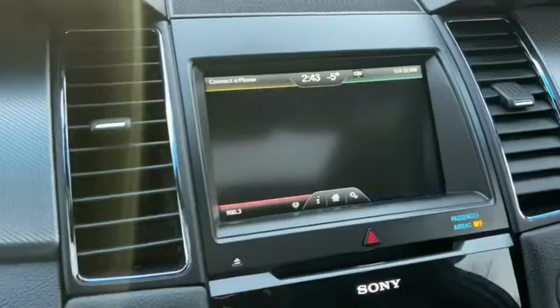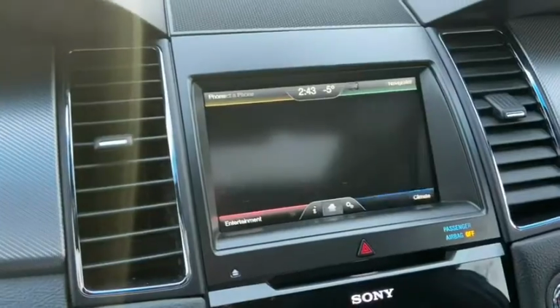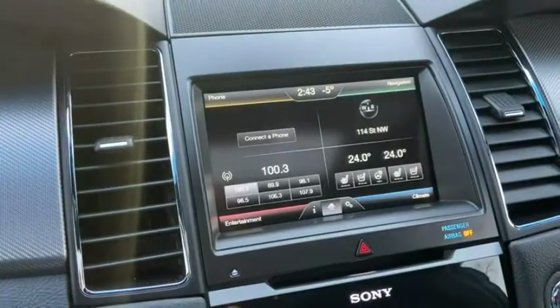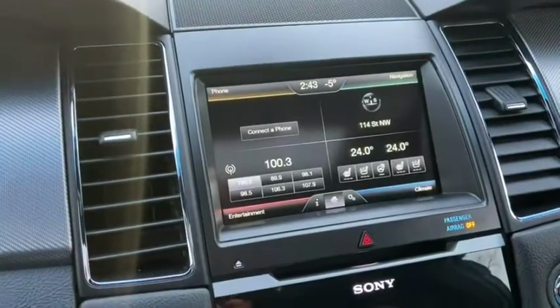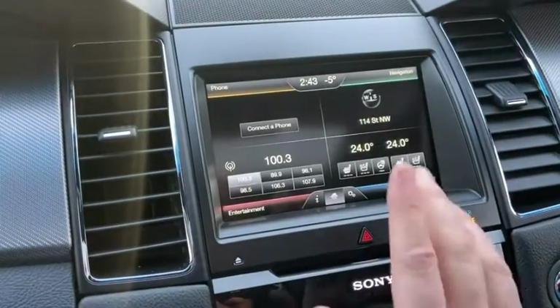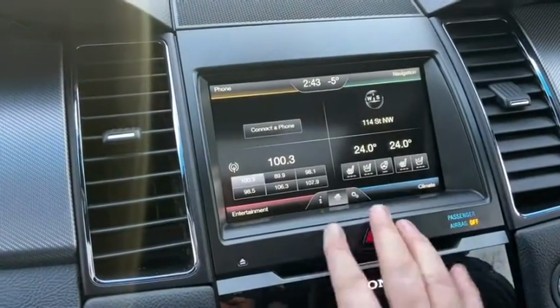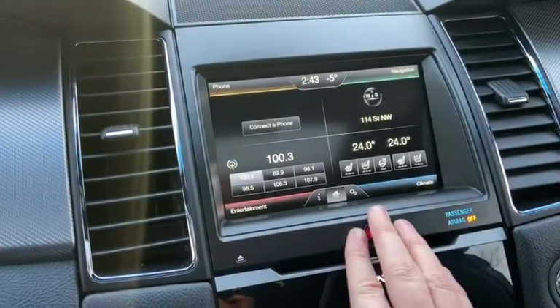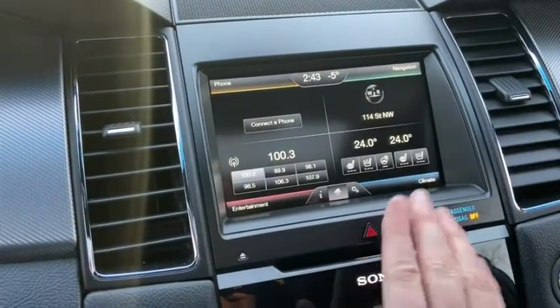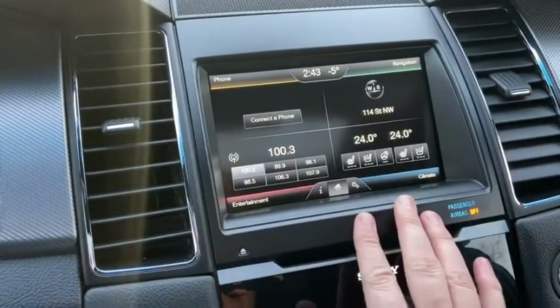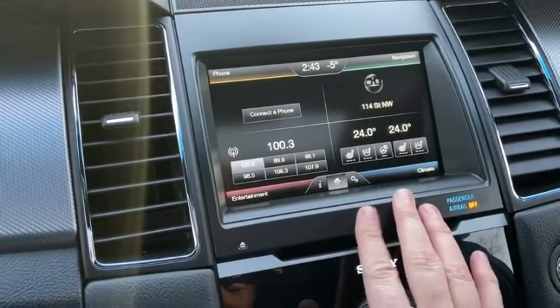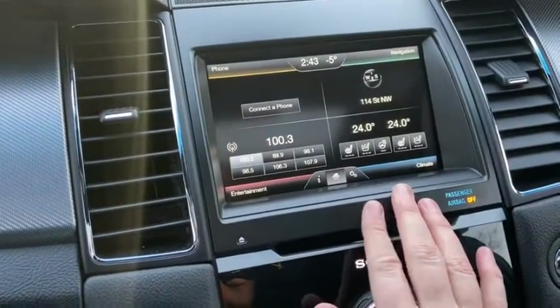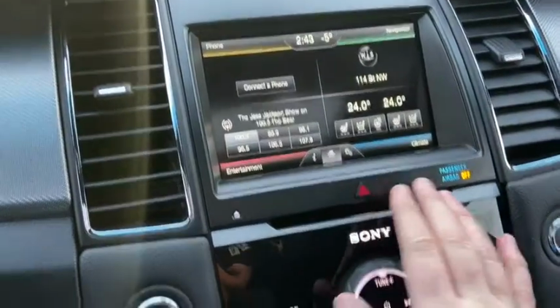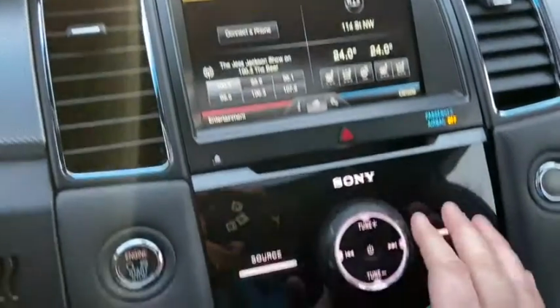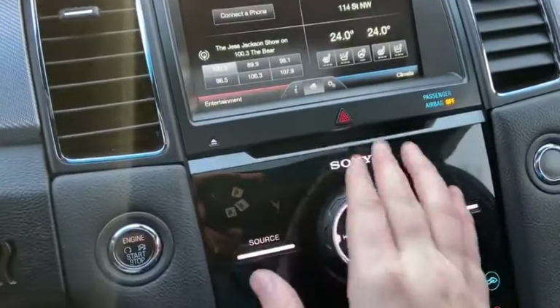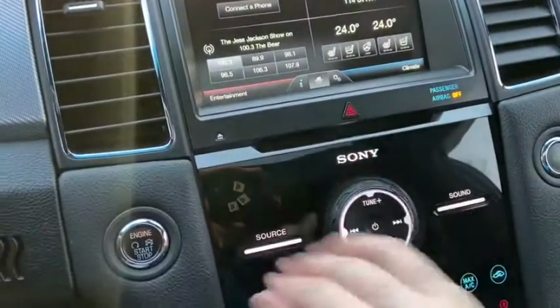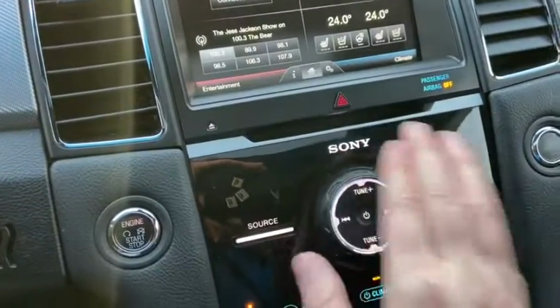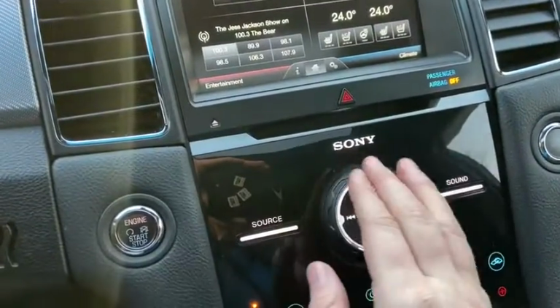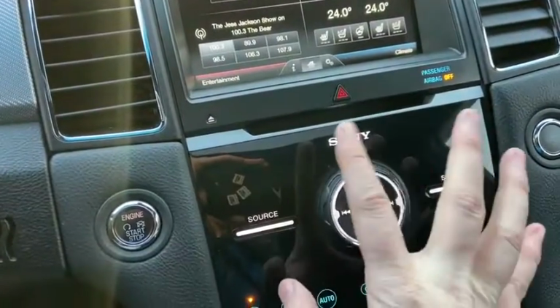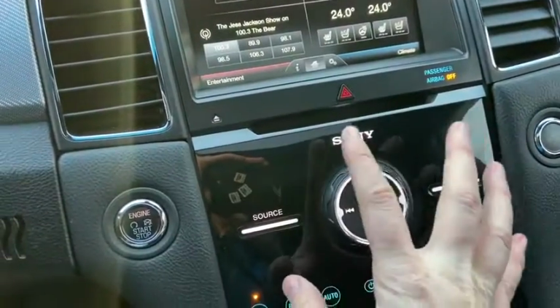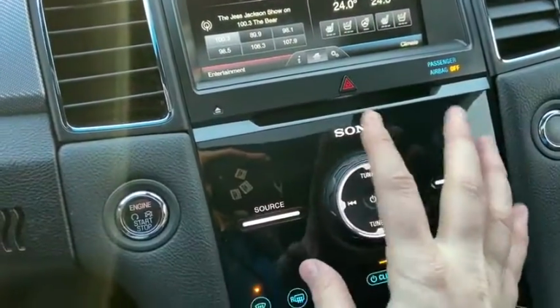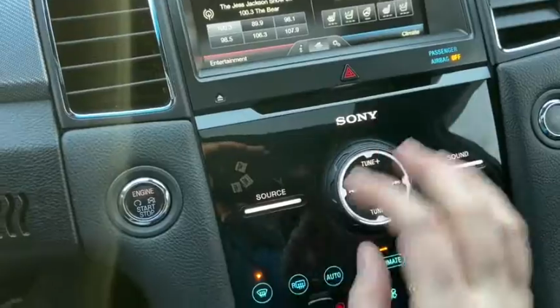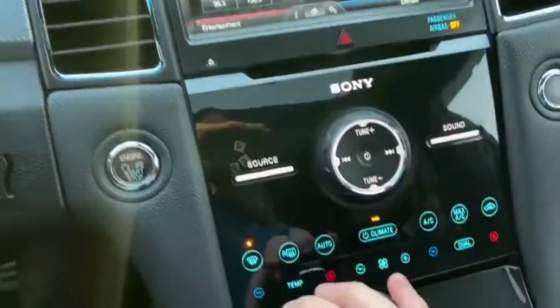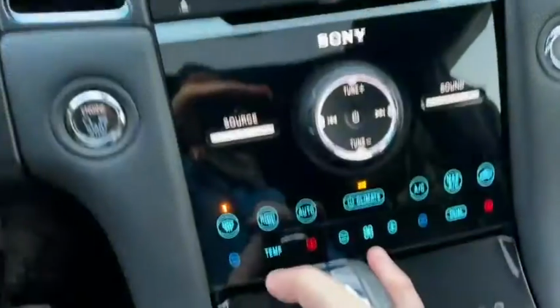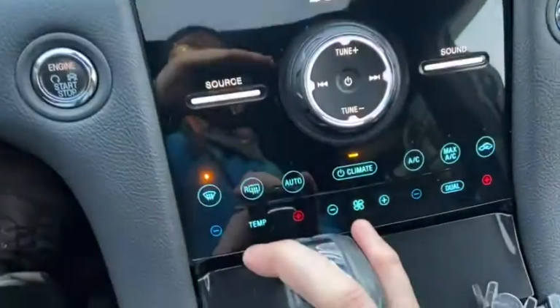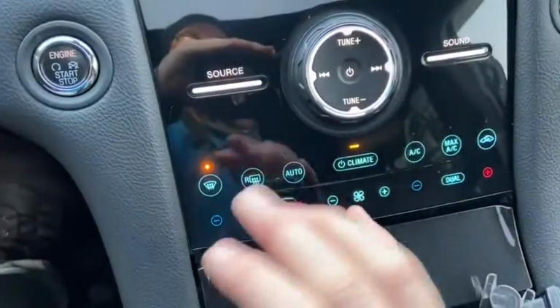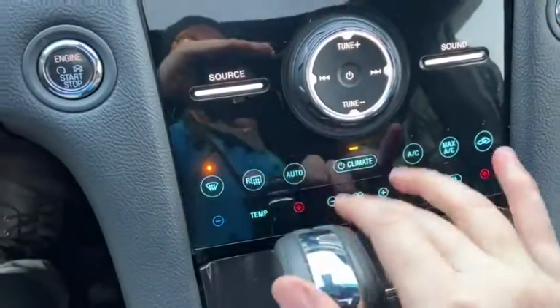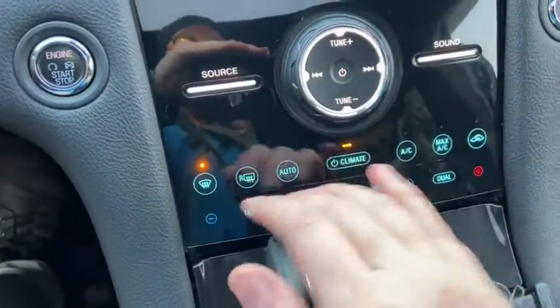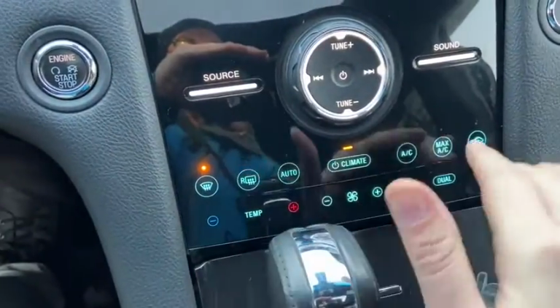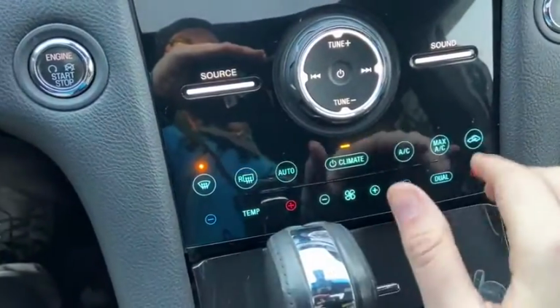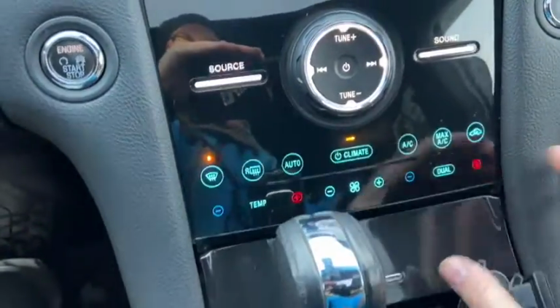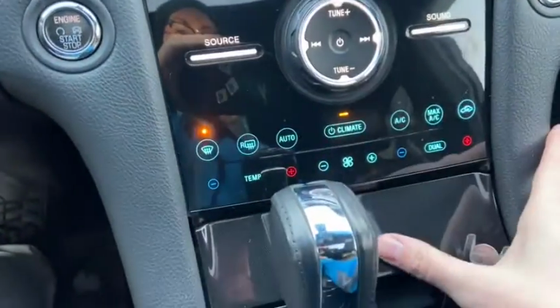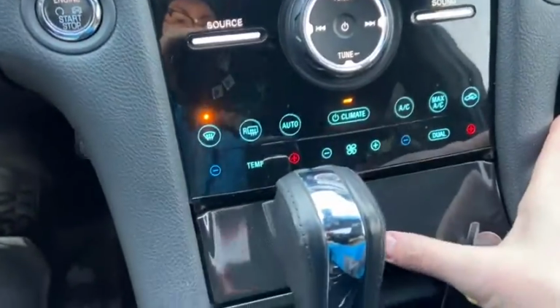Just below your touch interface you have your hazard lights in the middle. You can see we have the premium Sony sound system in here. You do have your climate control down below as well.